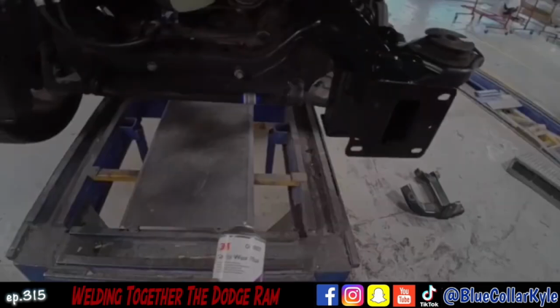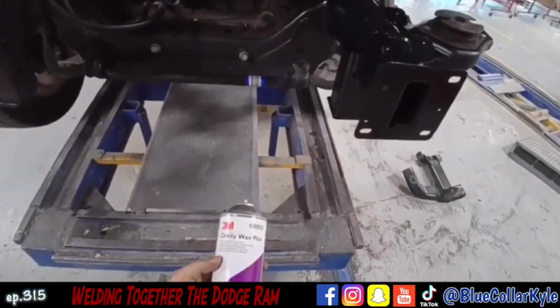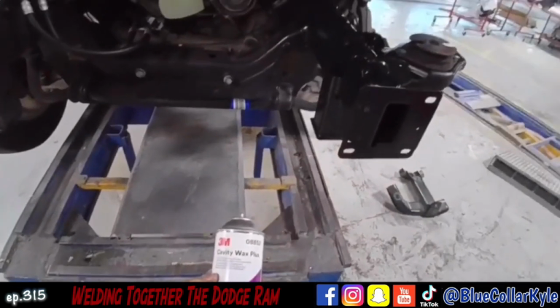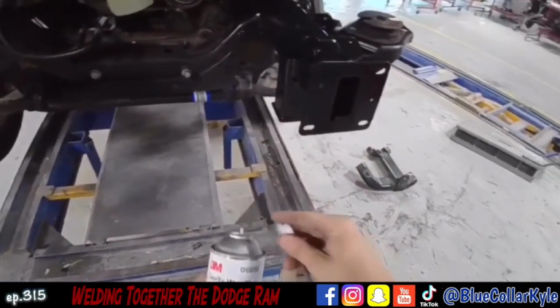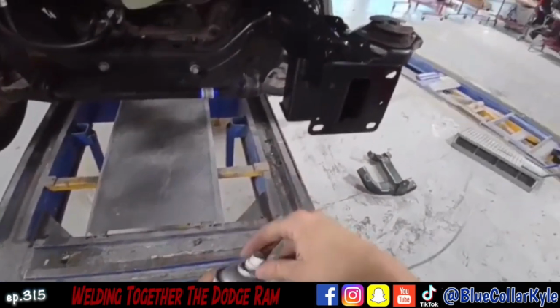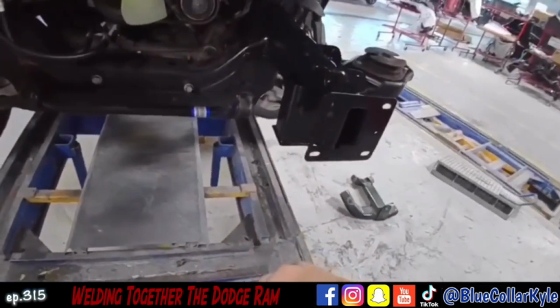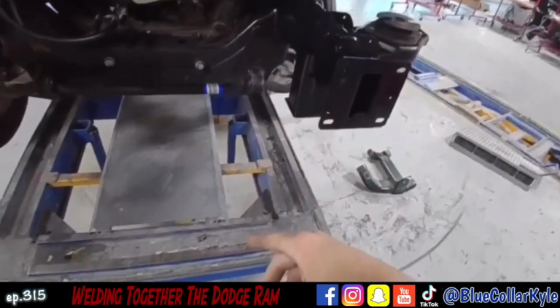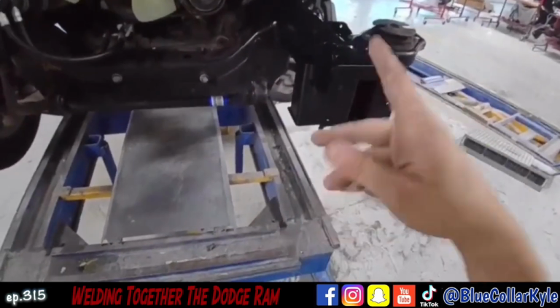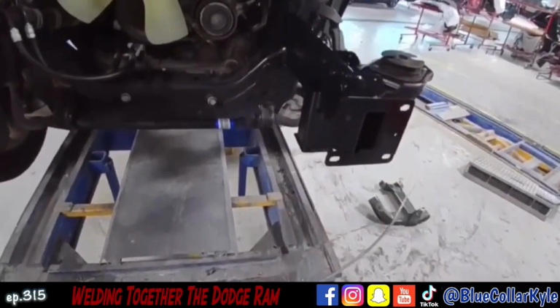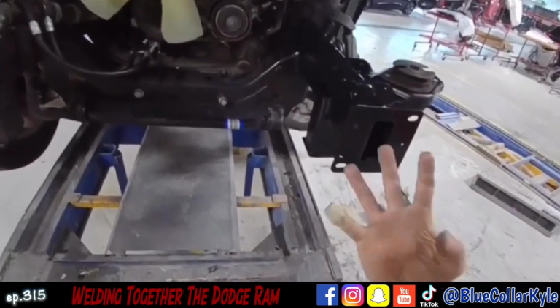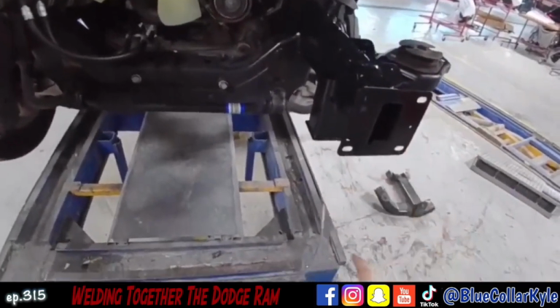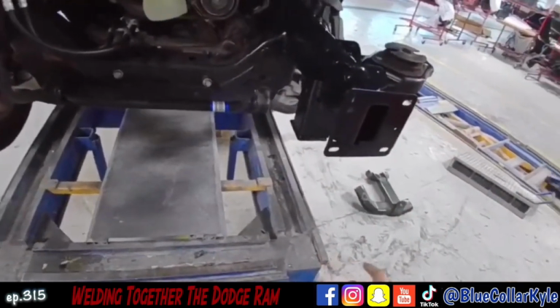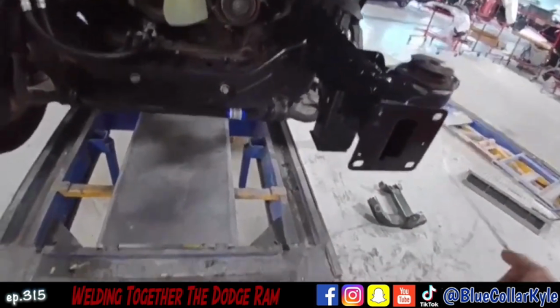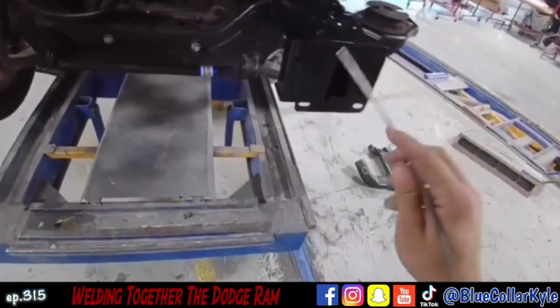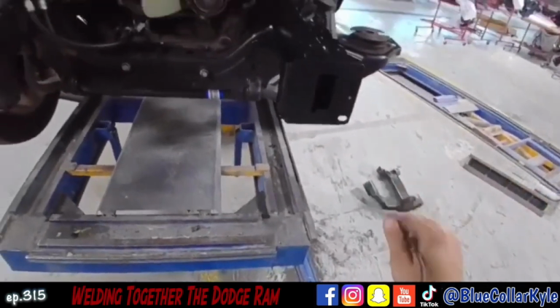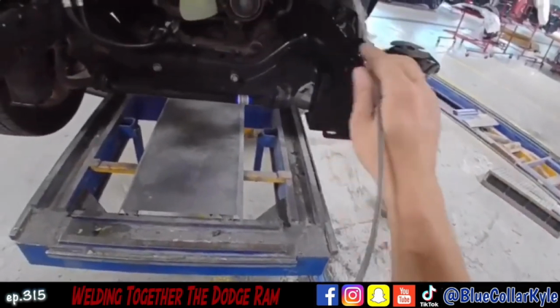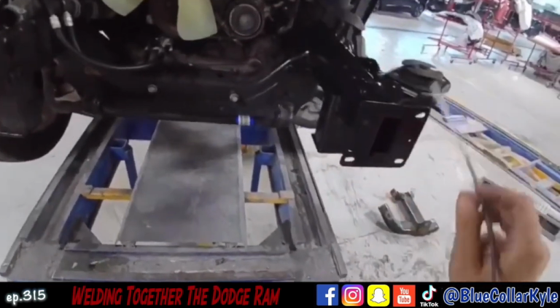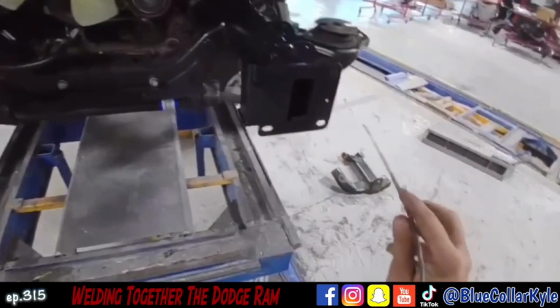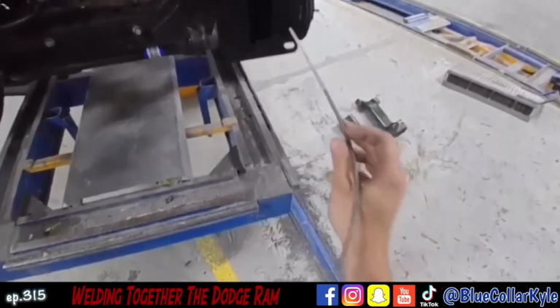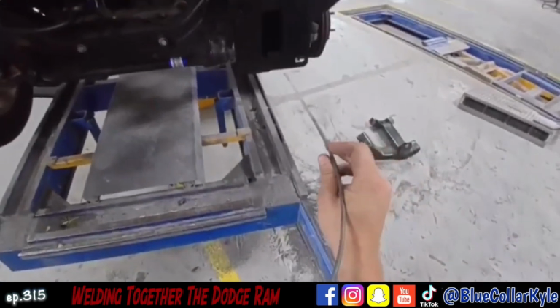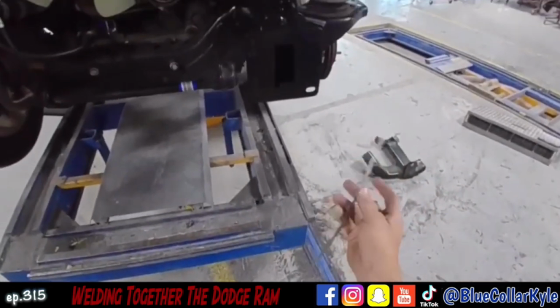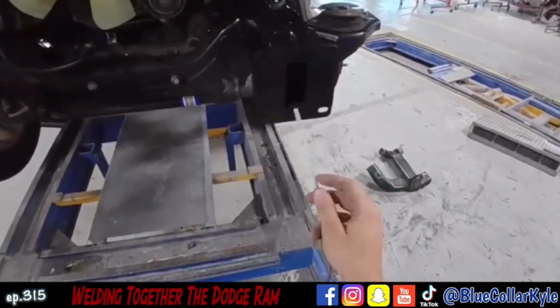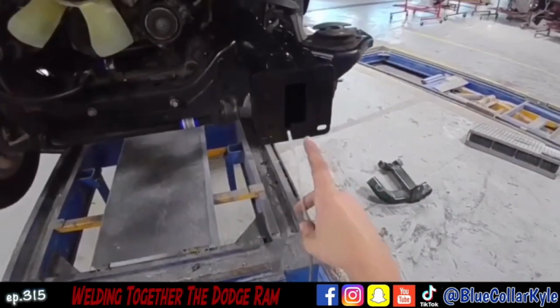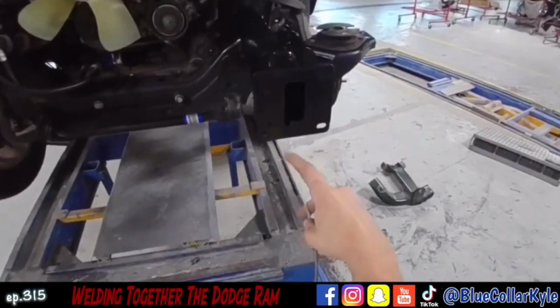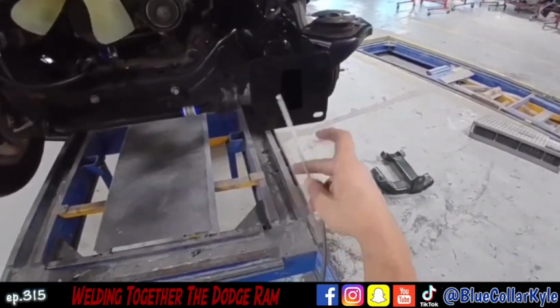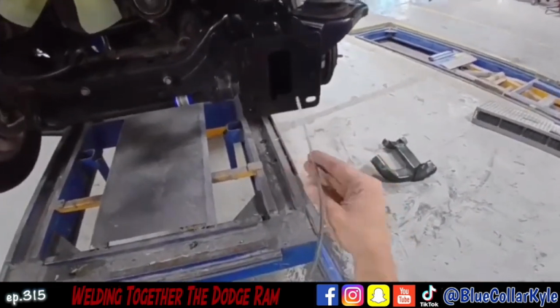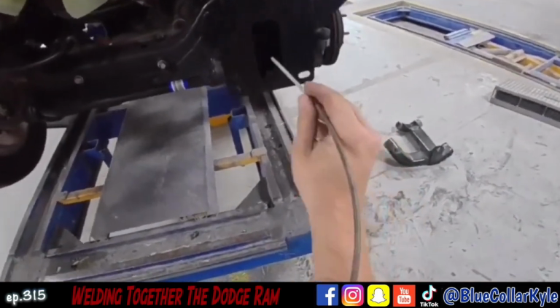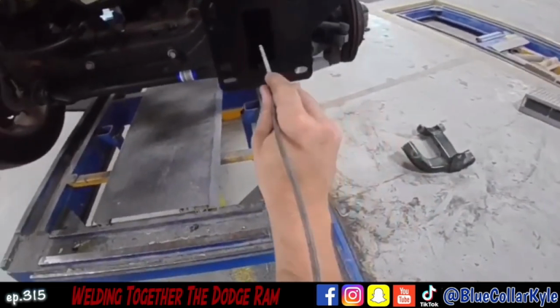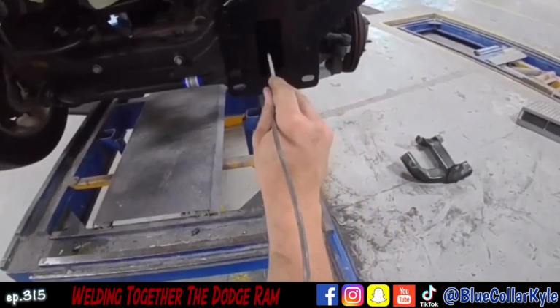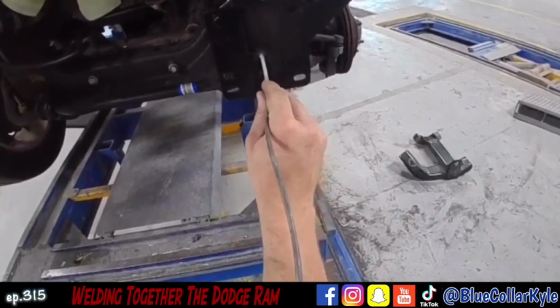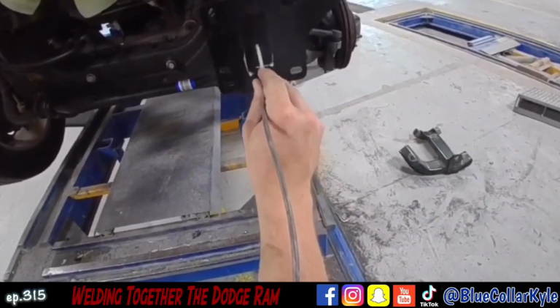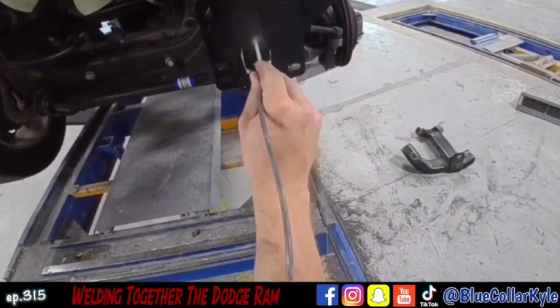So this is cavity wax. I'm going to hose inside of this frame rail to protect it — corrosion protection for the inside, for all the area that I welded, any bare metal. And this sprays in a 360 degree pattern, you can see right there.